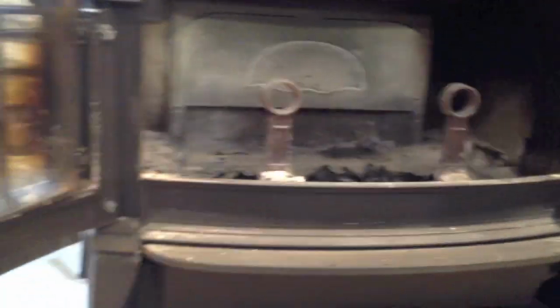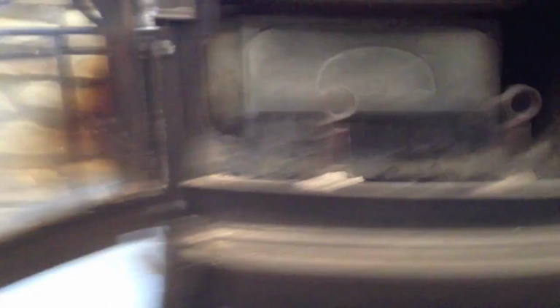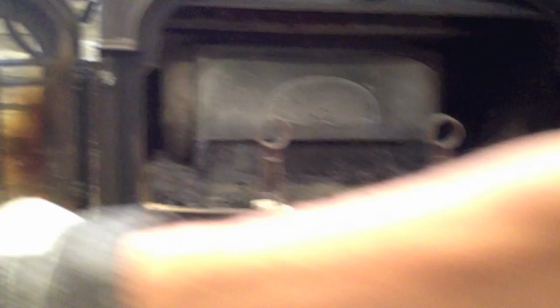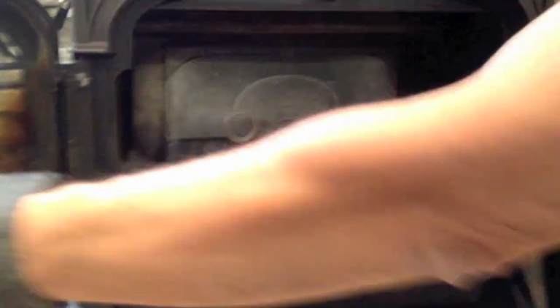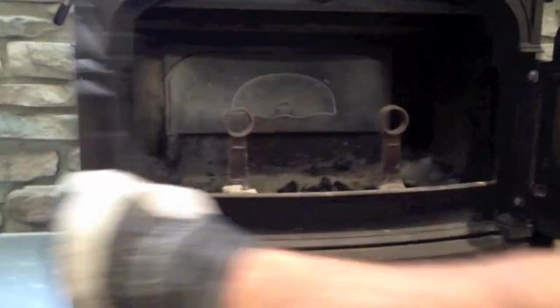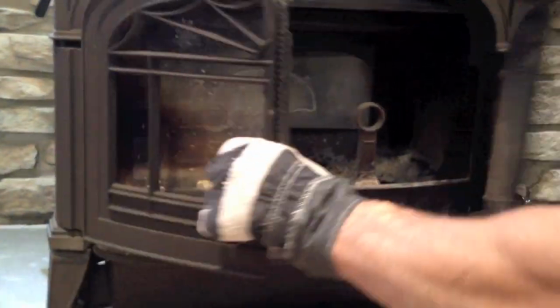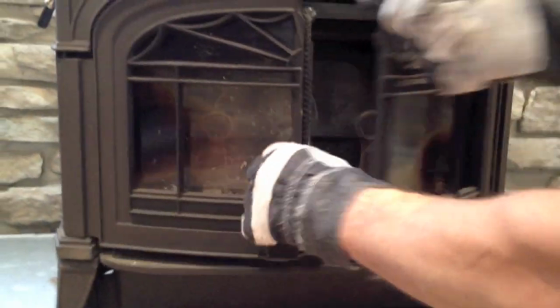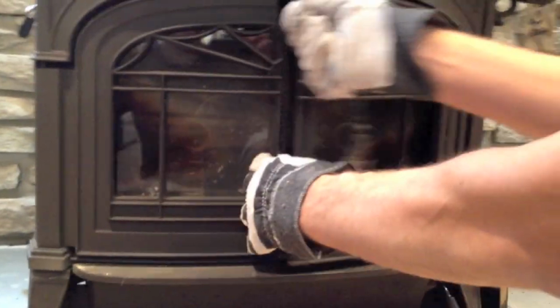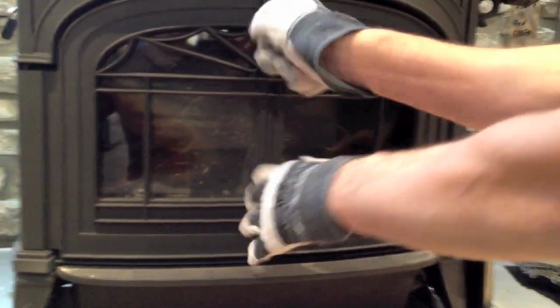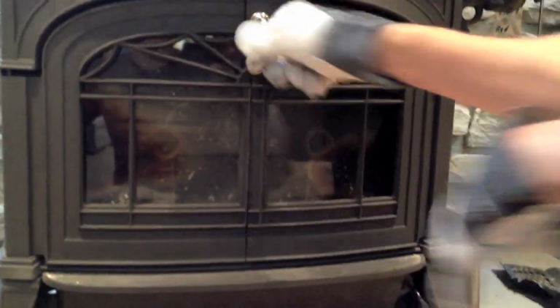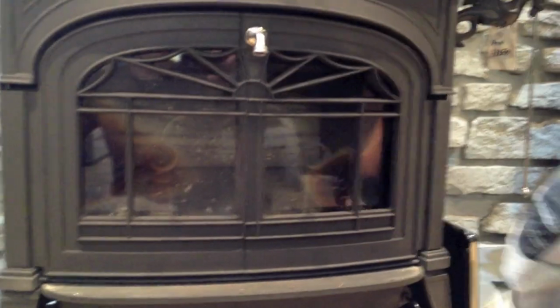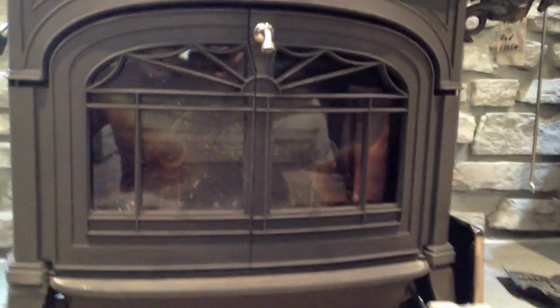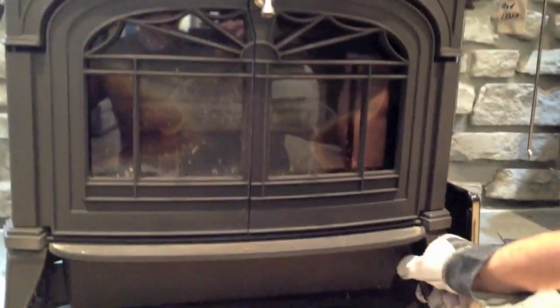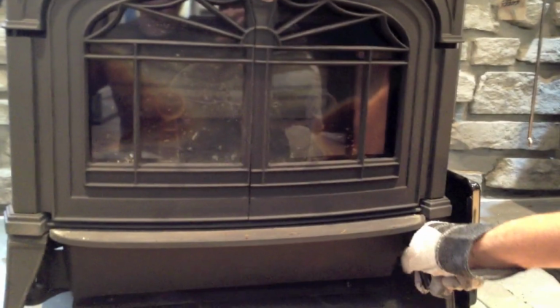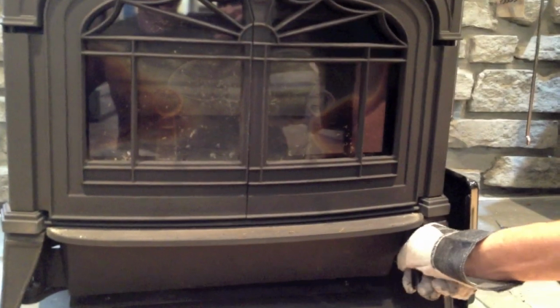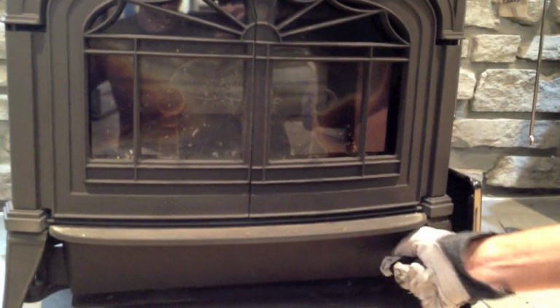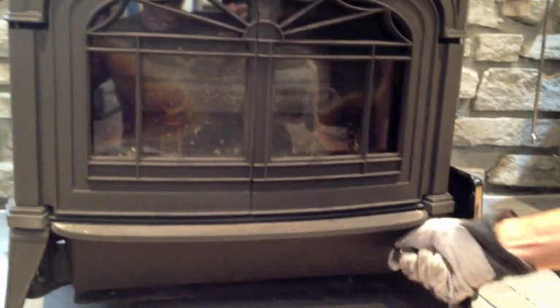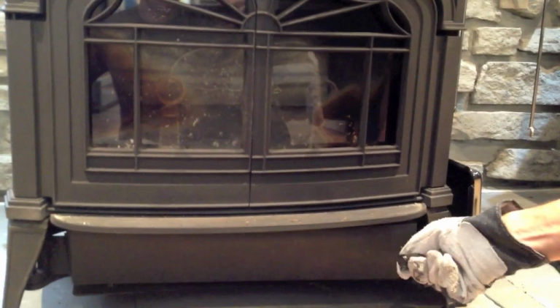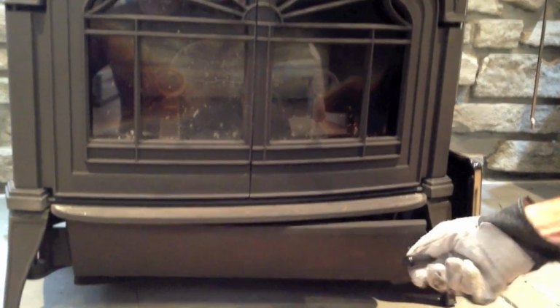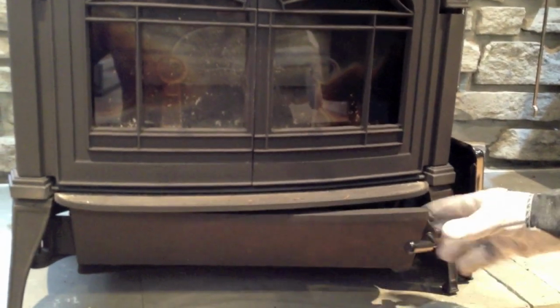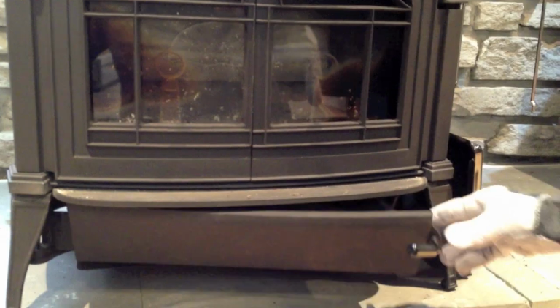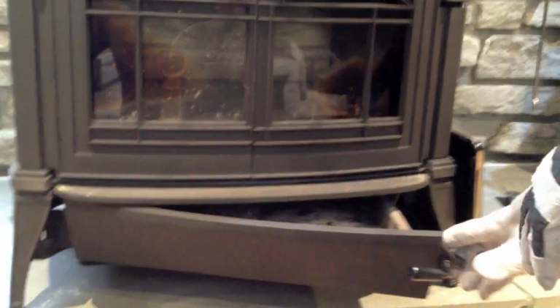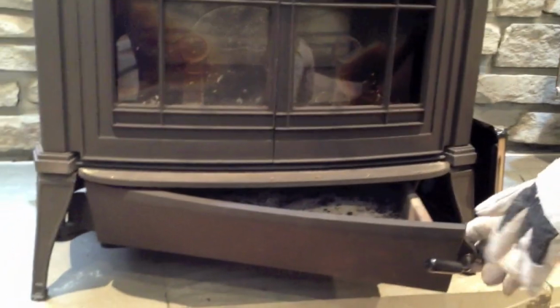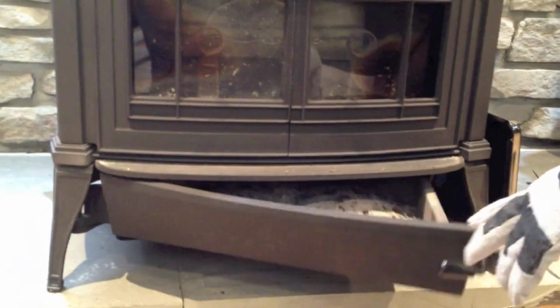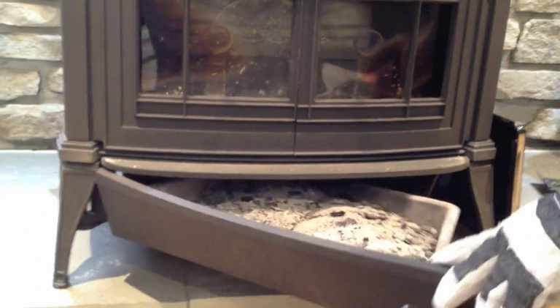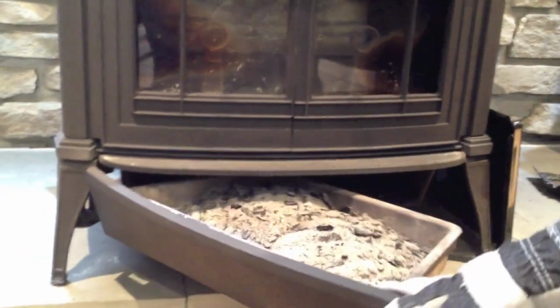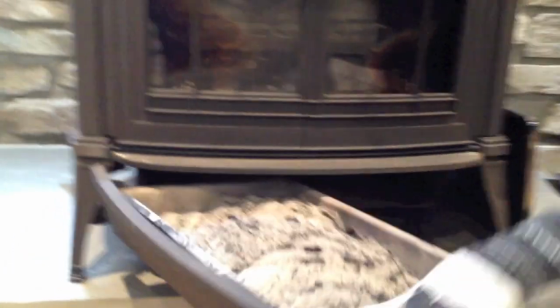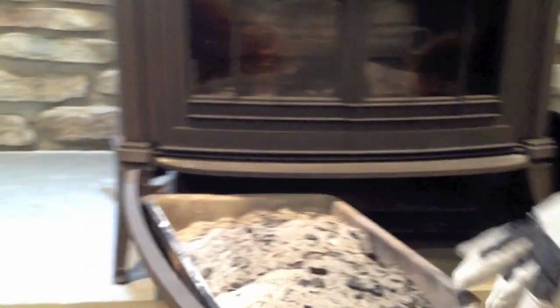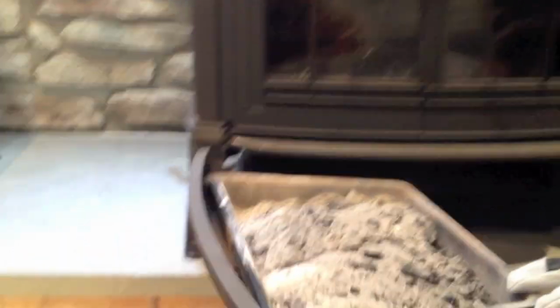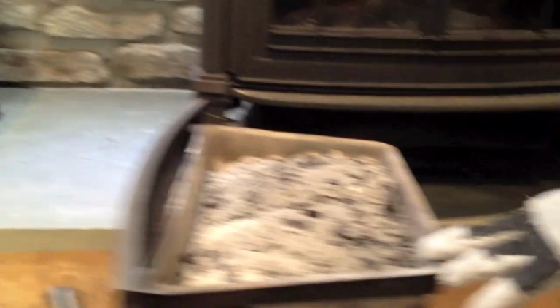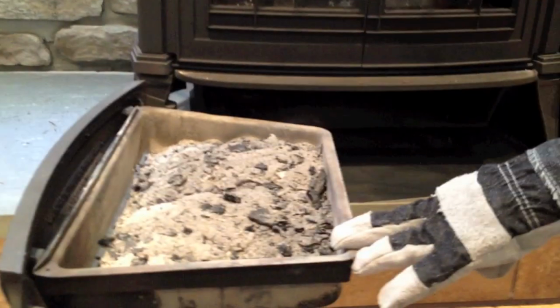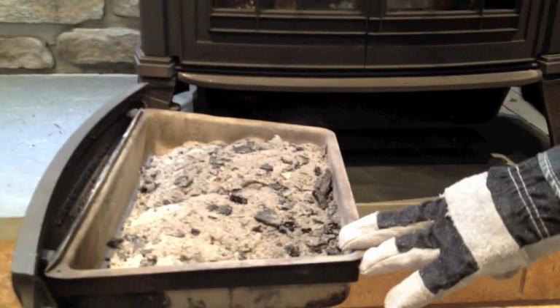So you're going to basically open up the ash door. This is one of the key and one of the nice features of the Encore stove — the ash pan swings out.